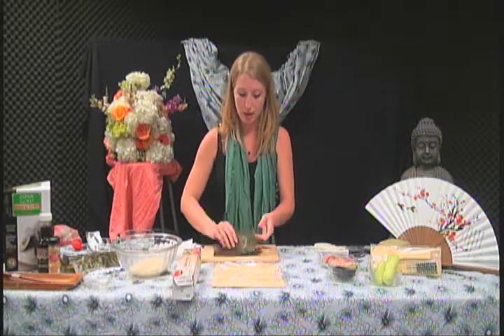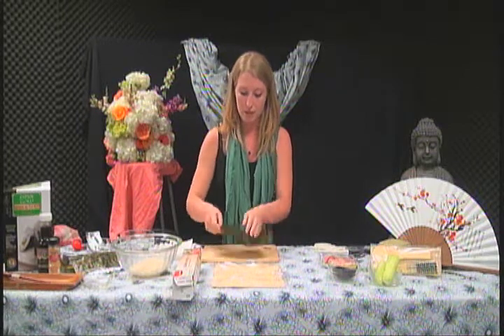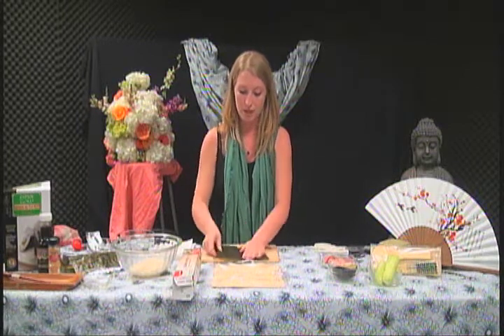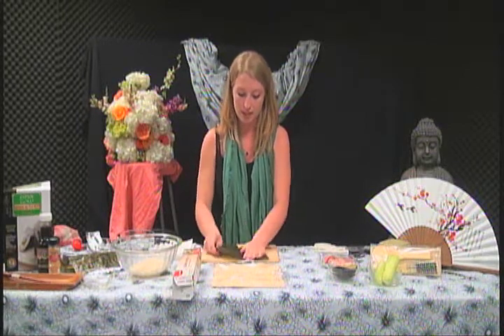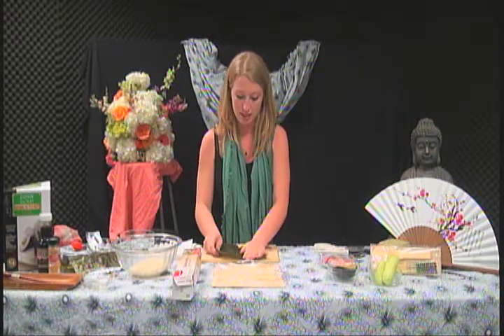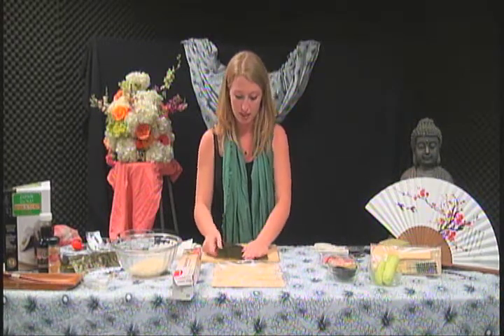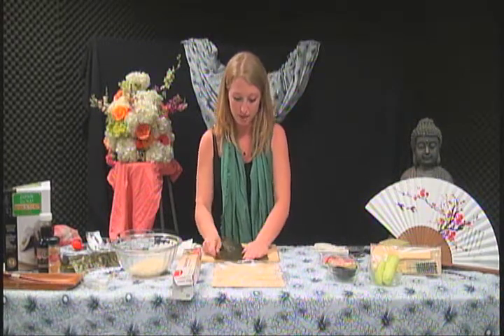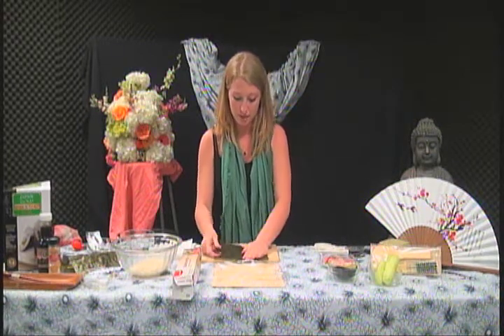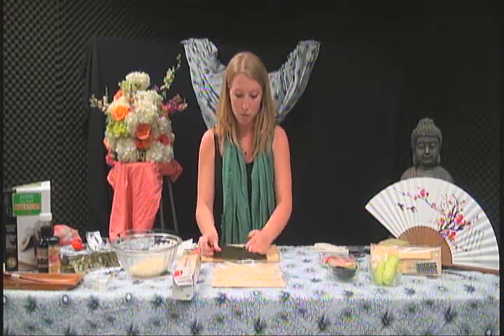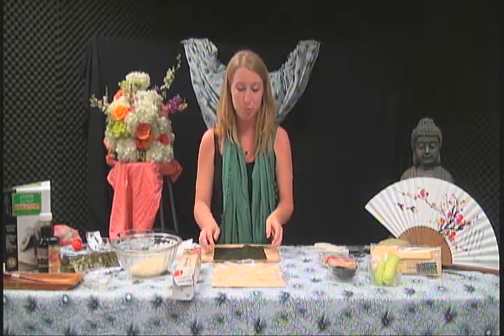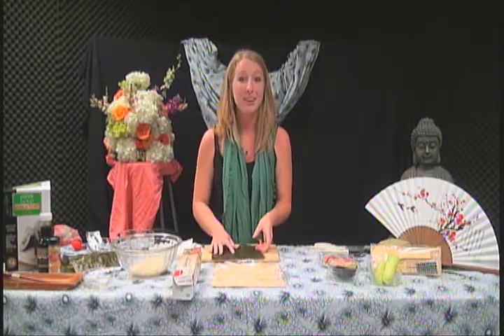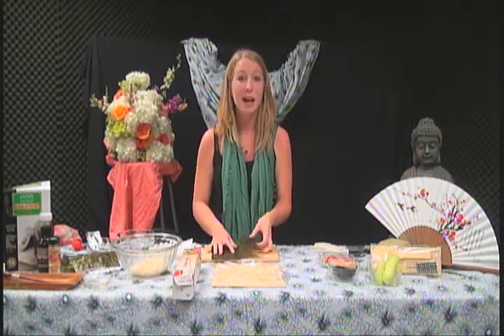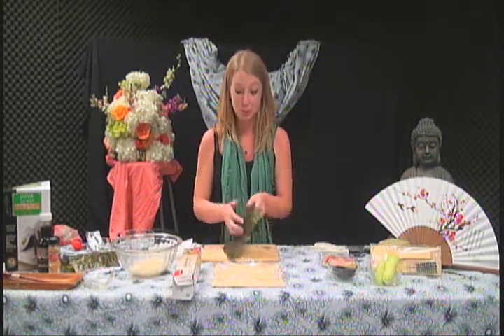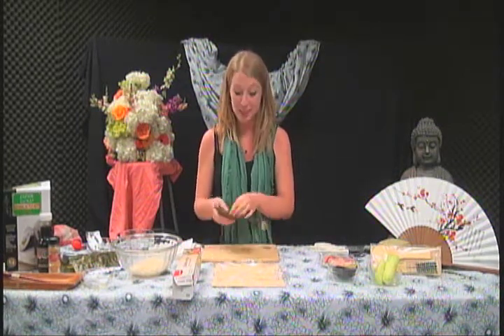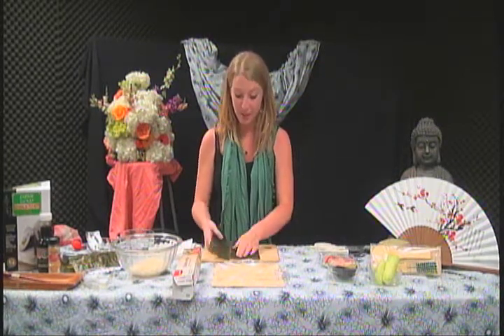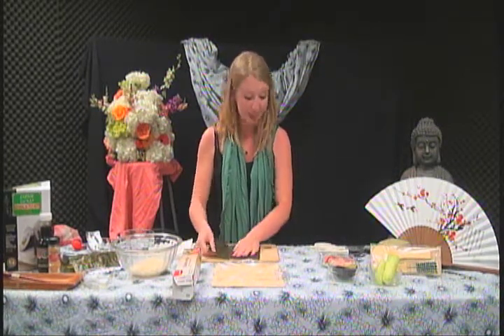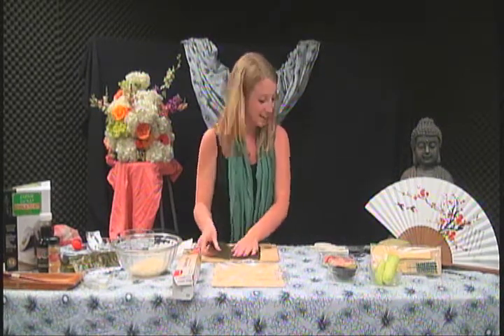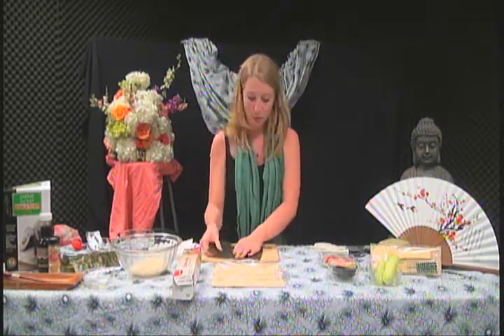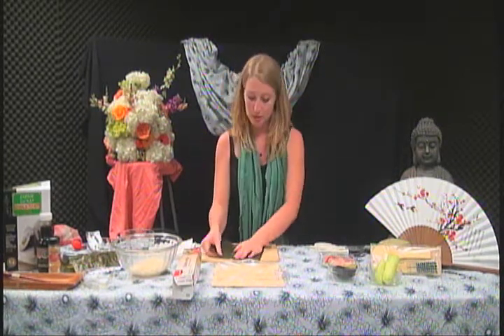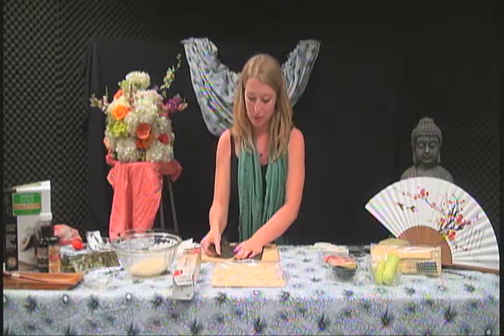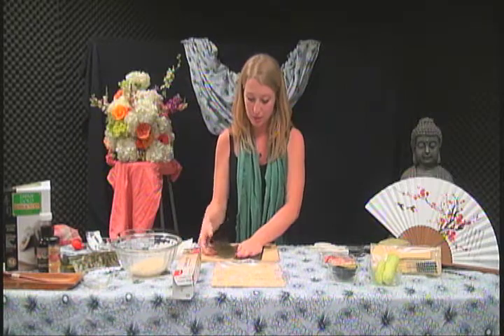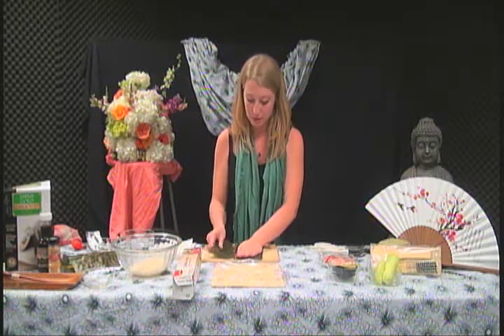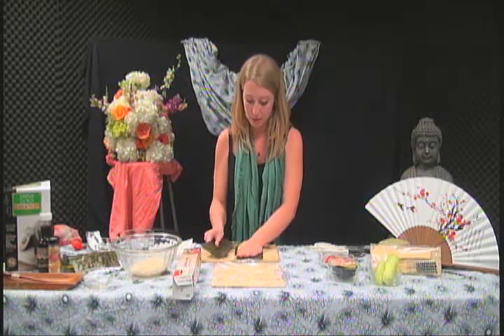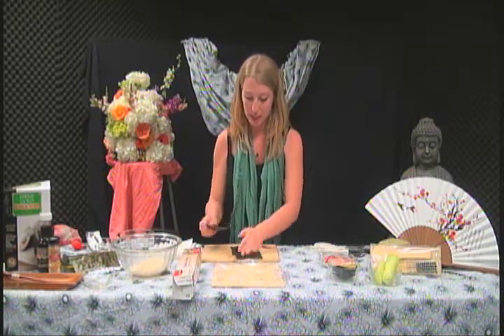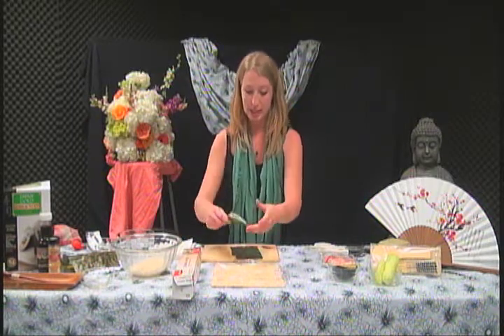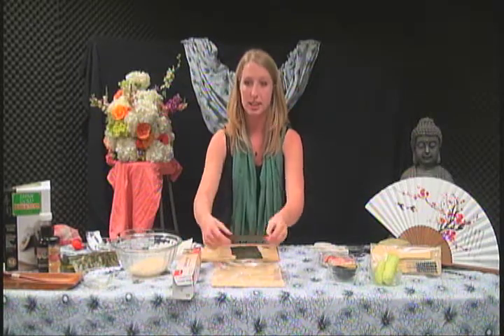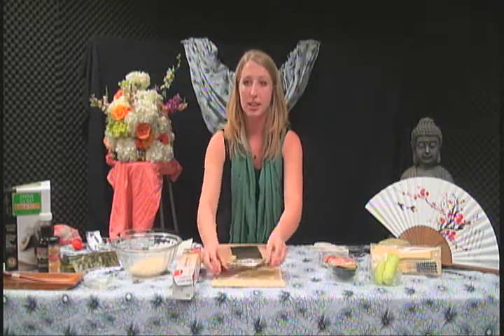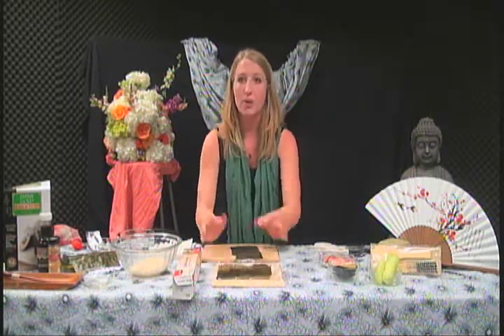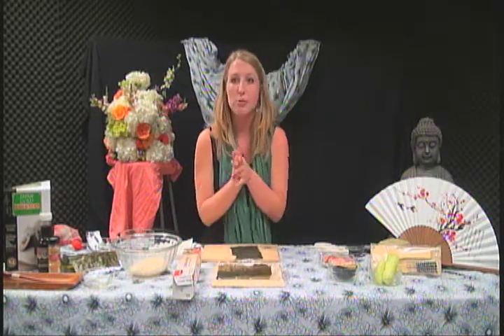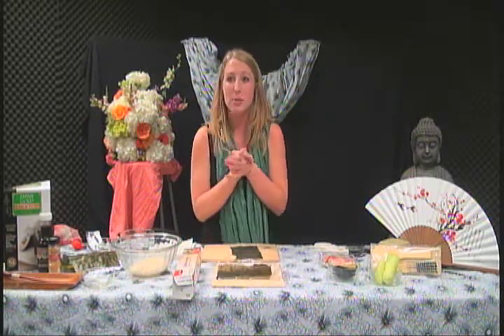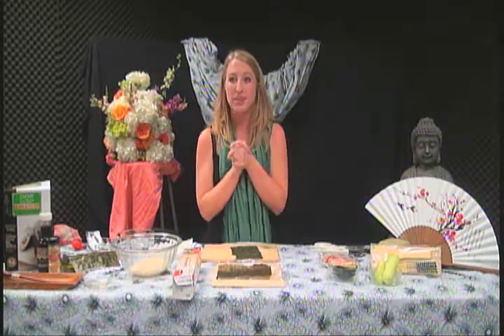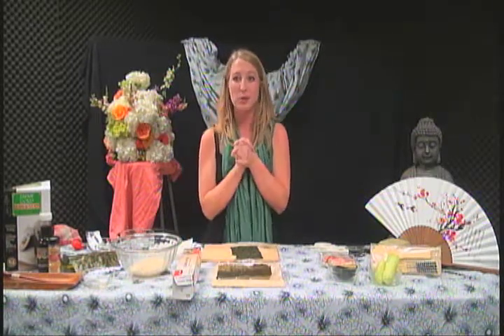Okay, perfect. Oh — I just ripped it. So what we'll do is go like this. We'll be back in a moment.